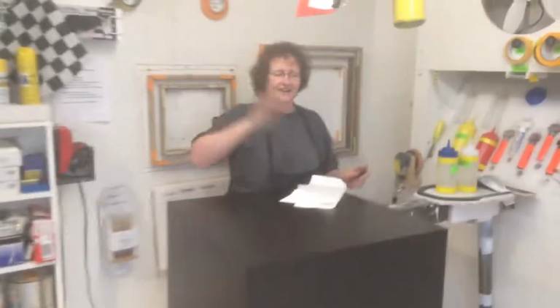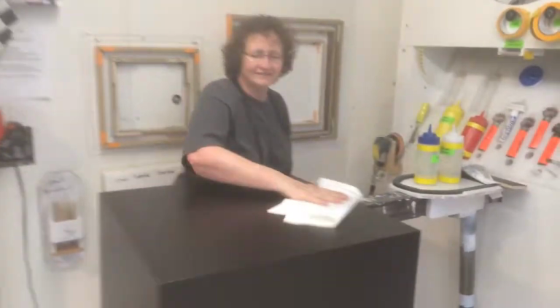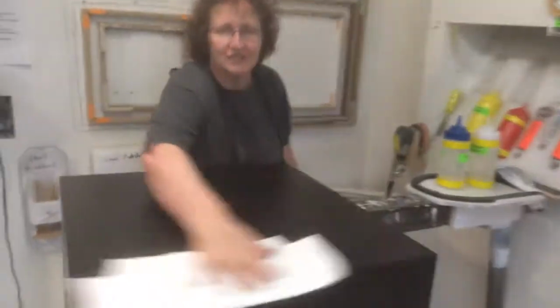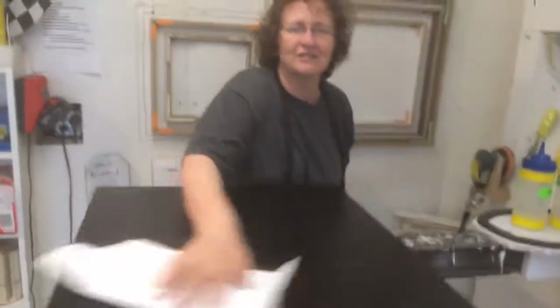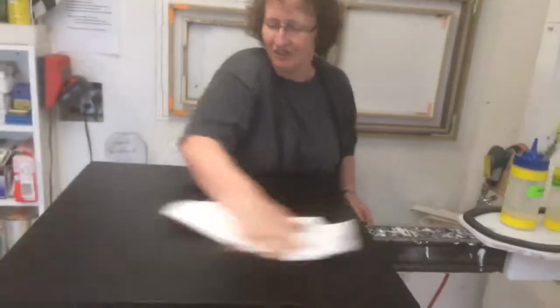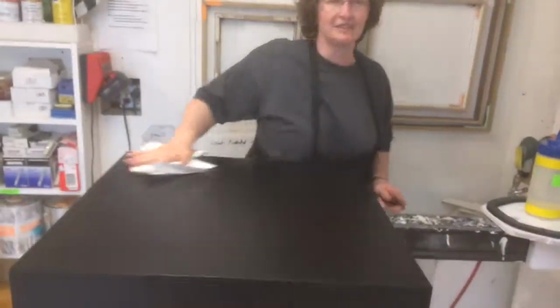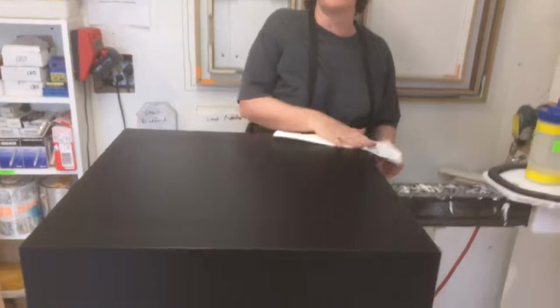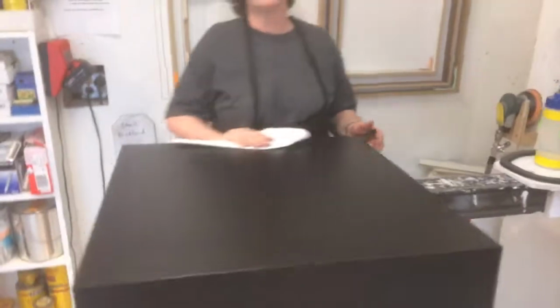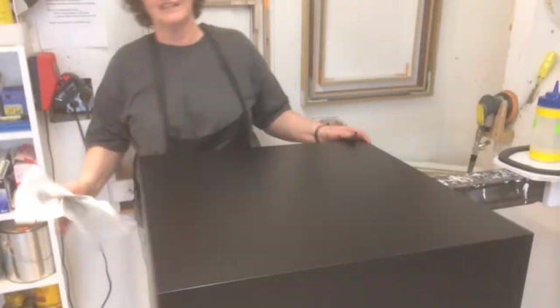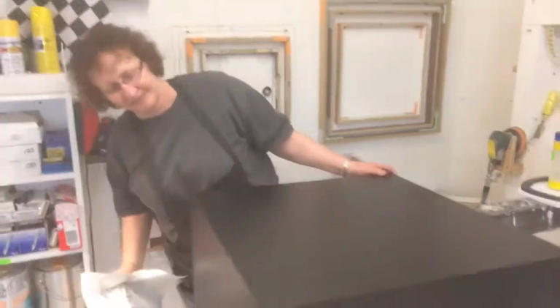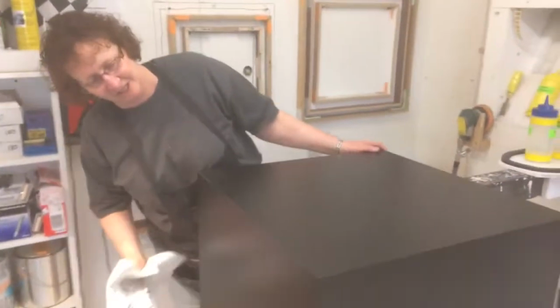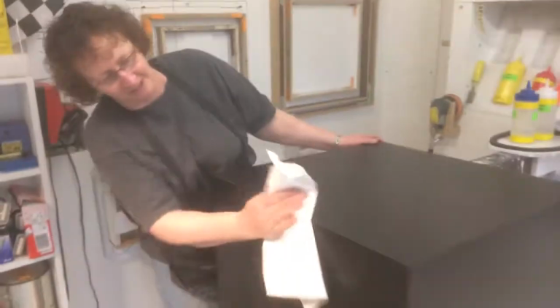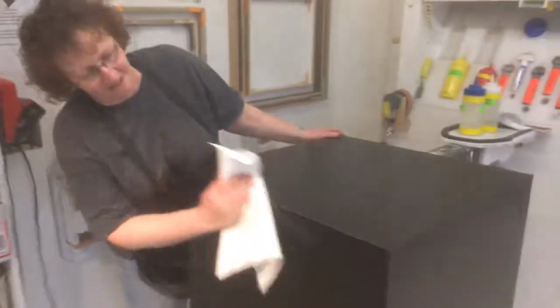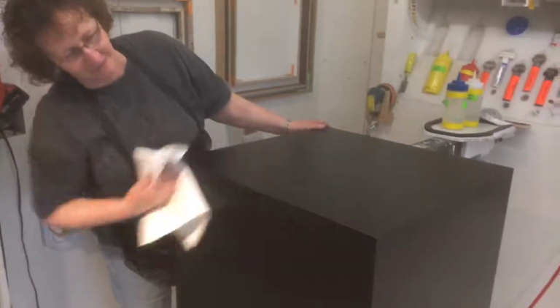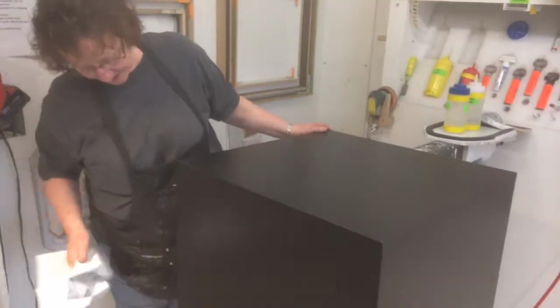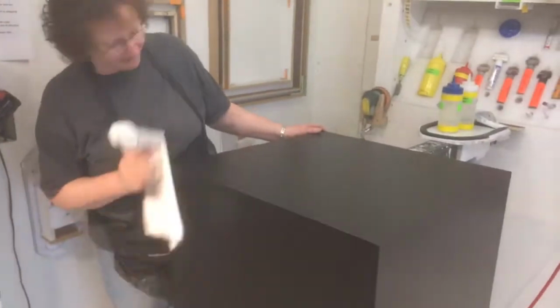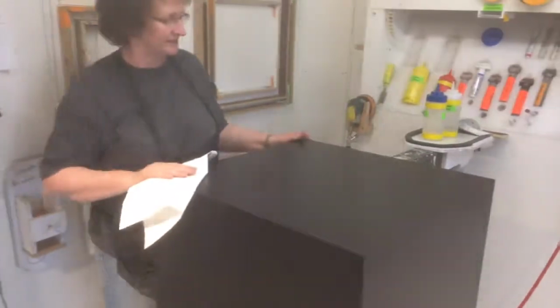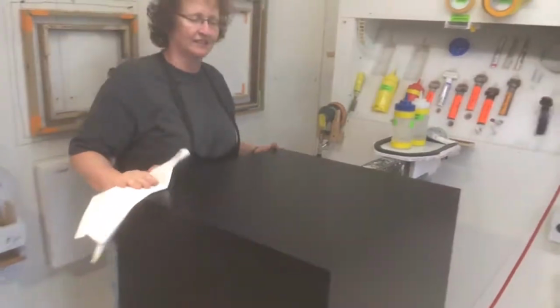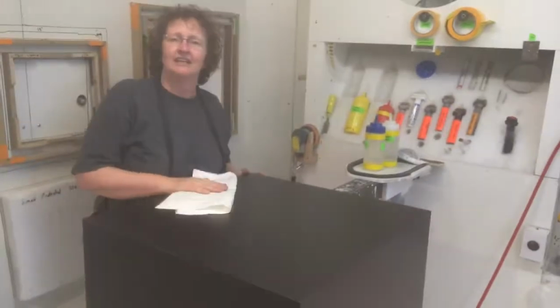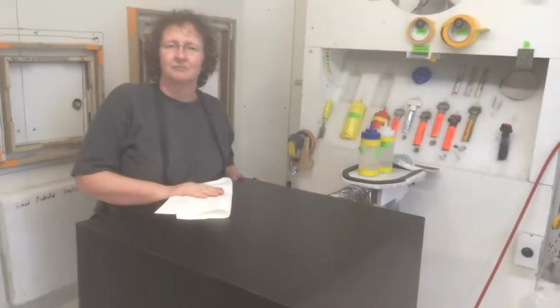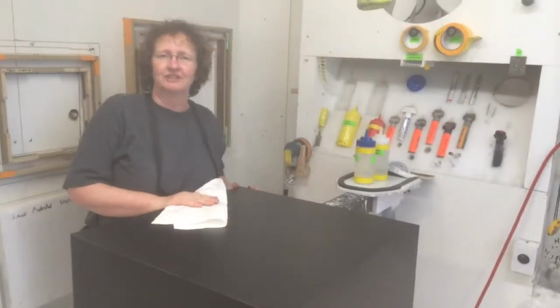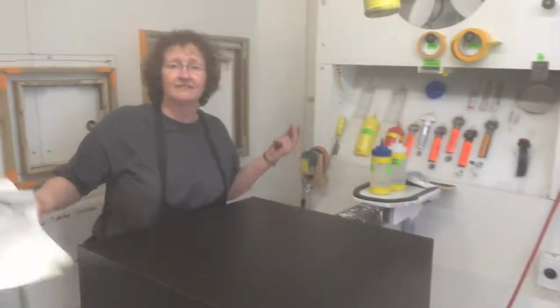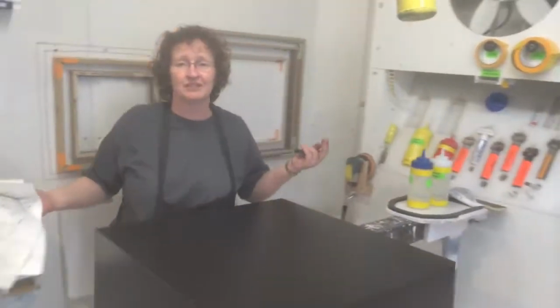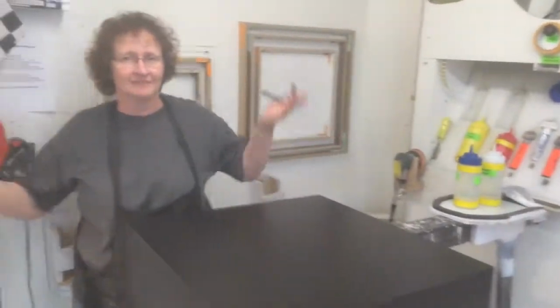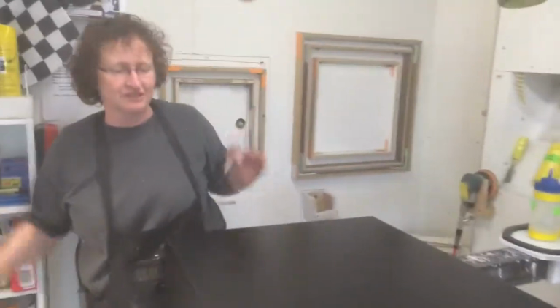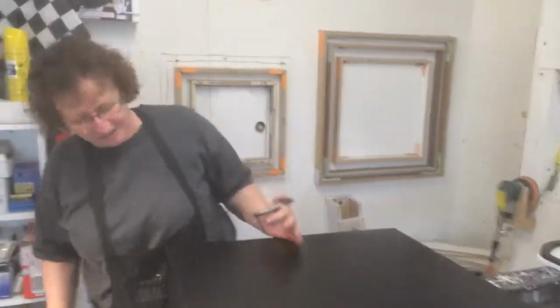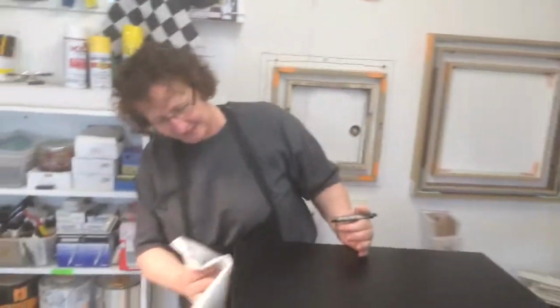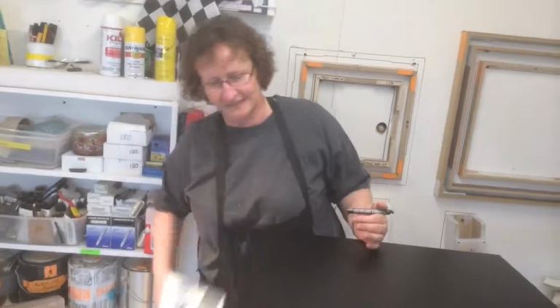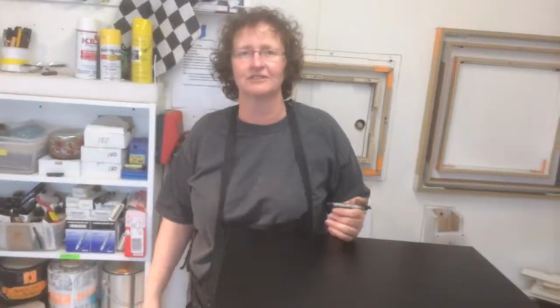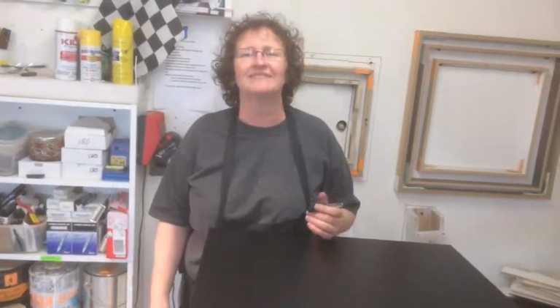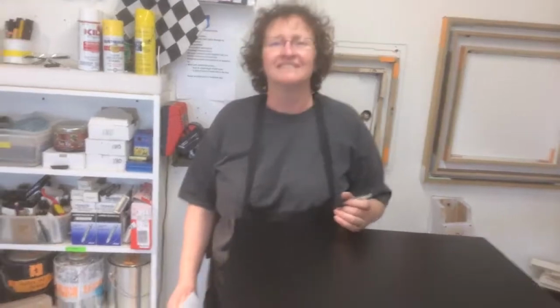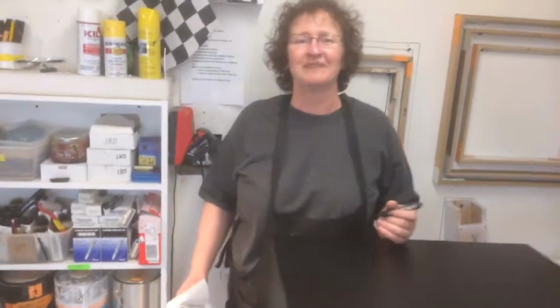Hi there, thank you so much for your order — lots of people working on it today, finishing up one of your classic black pedestals. Hope you enjoy them. We'd love to see a picture of one of your stores with these guys doing their job. Thanks so much.